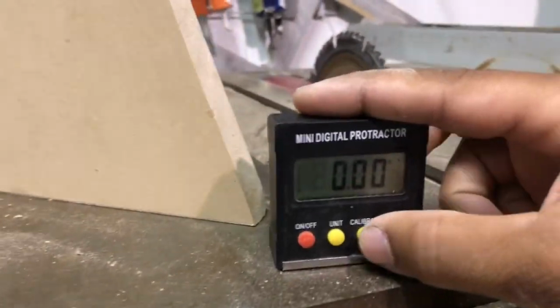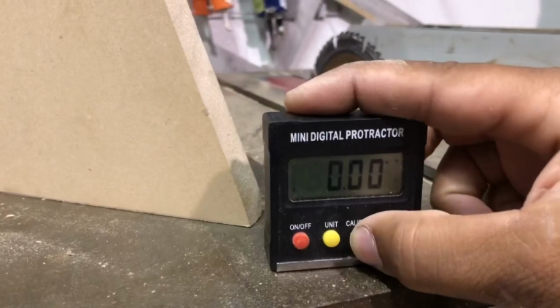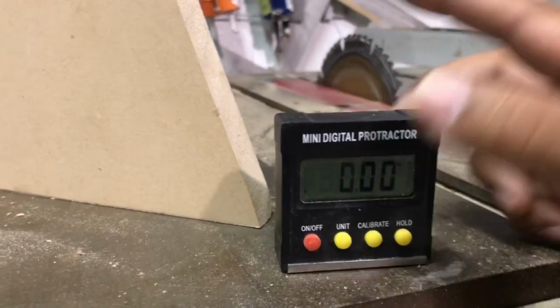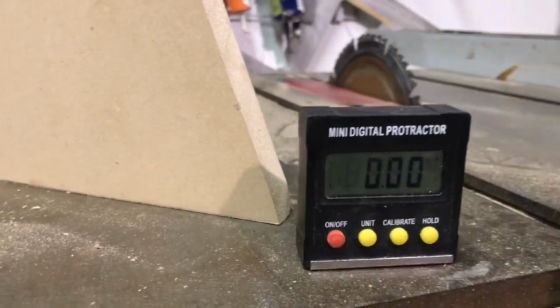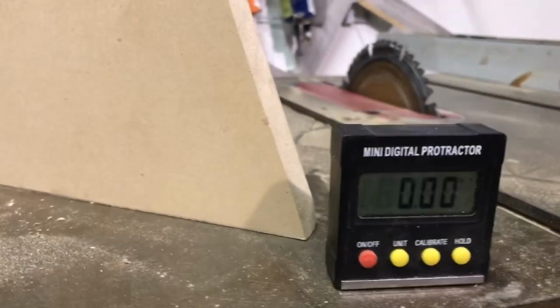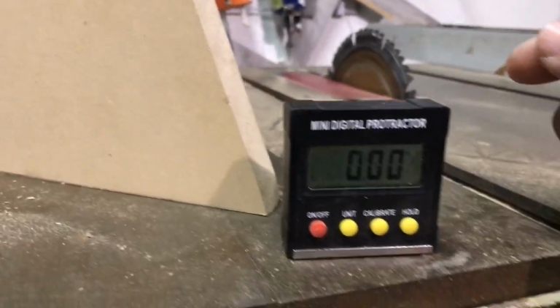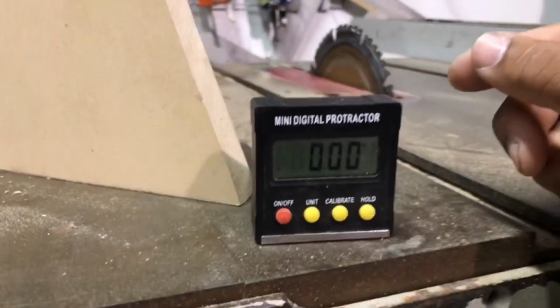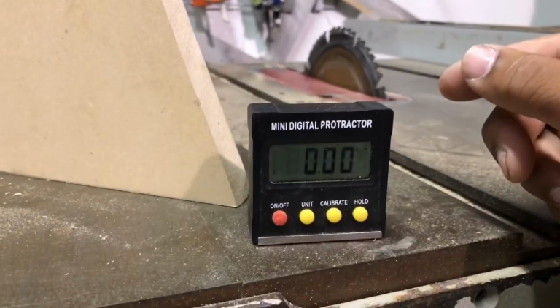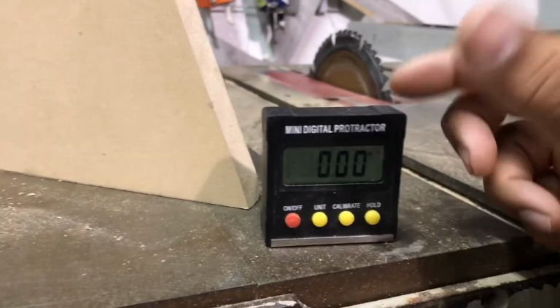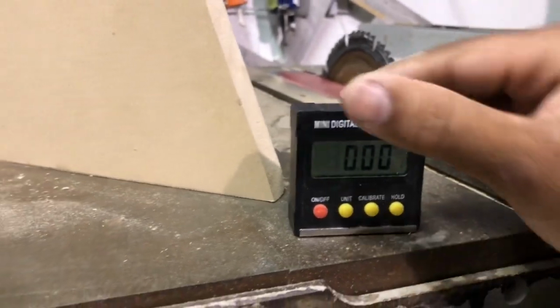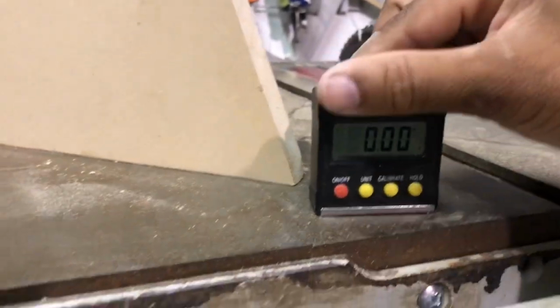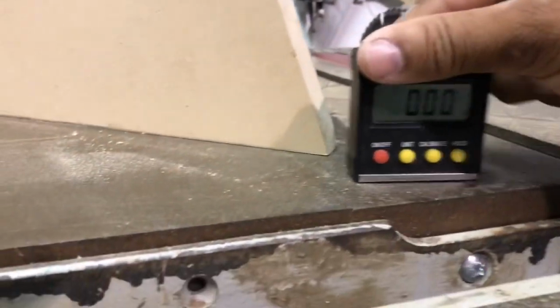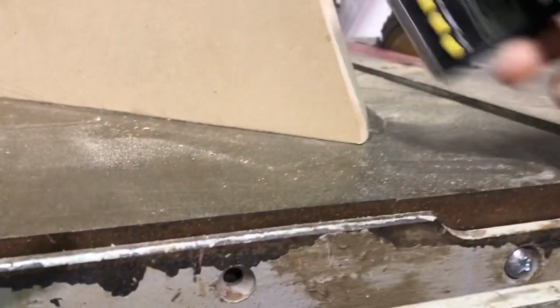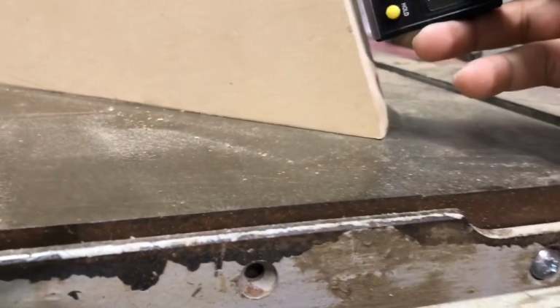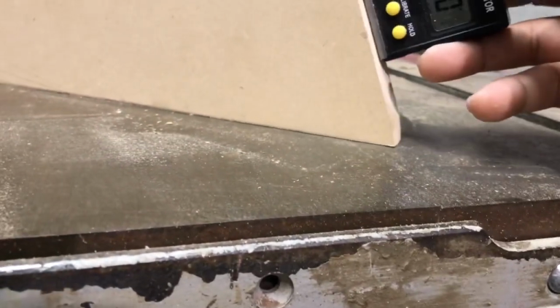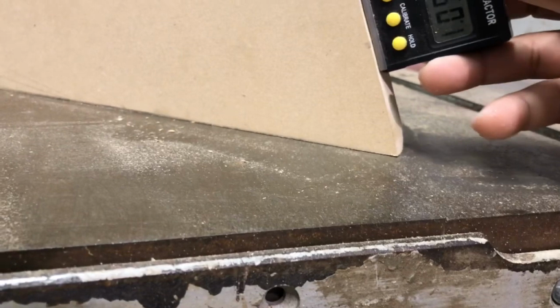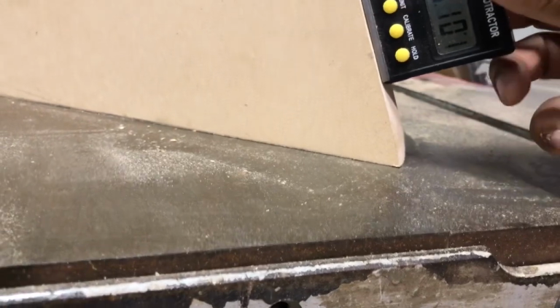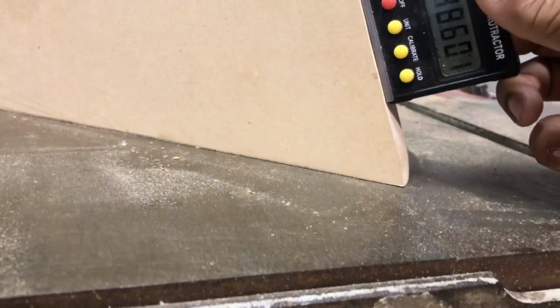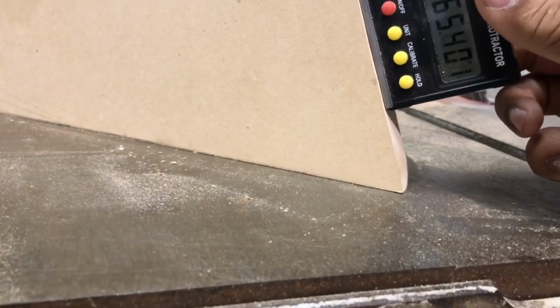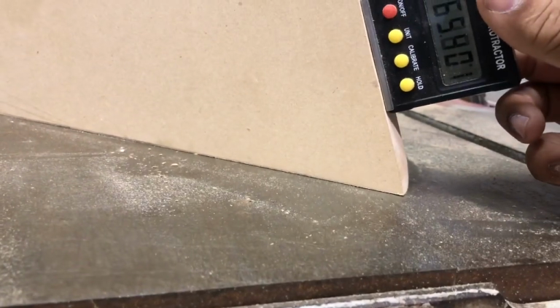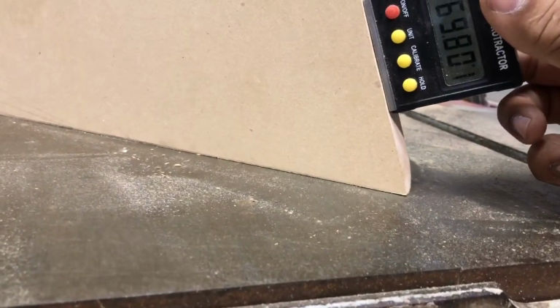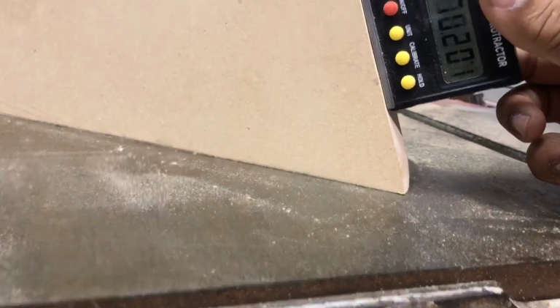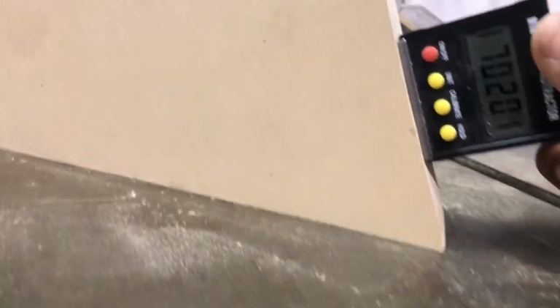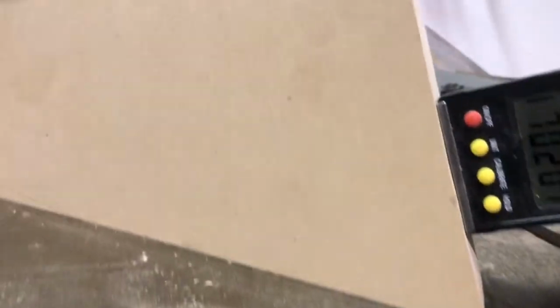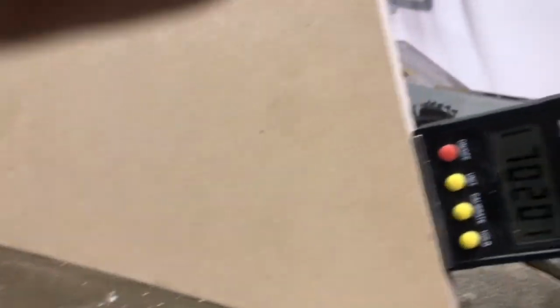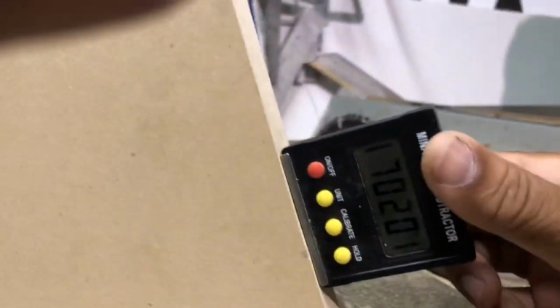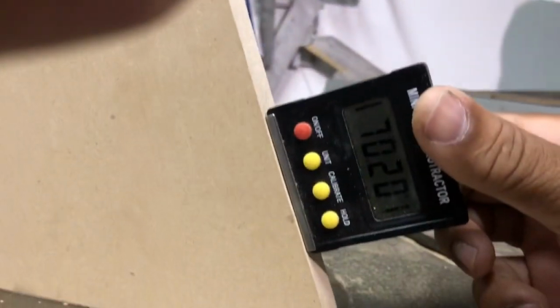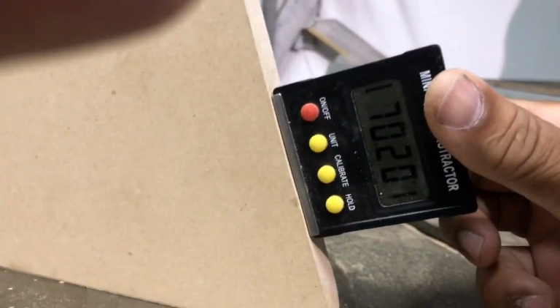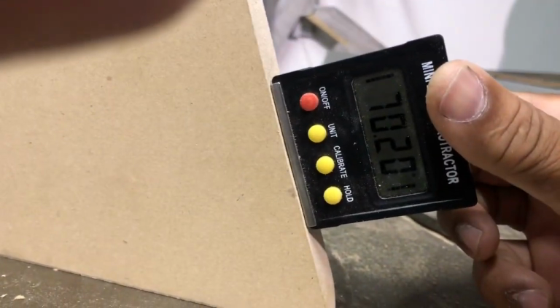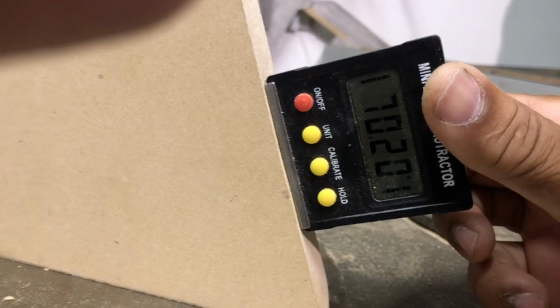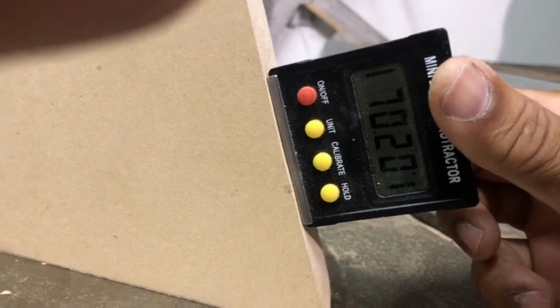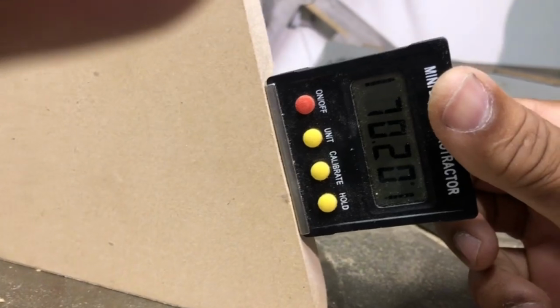Now we hit the calibrate button, make sure everything's zeroed out. There's our 70.20.